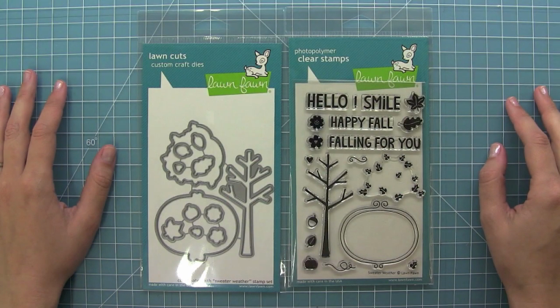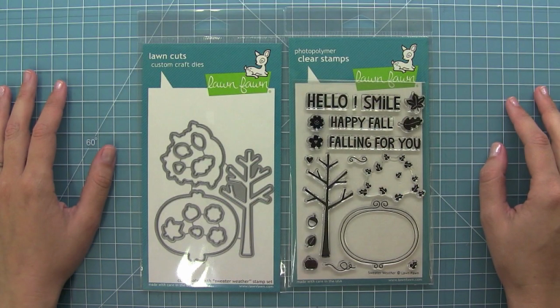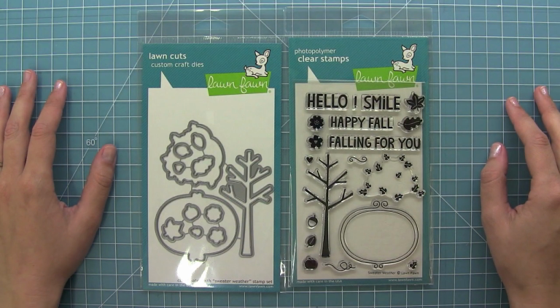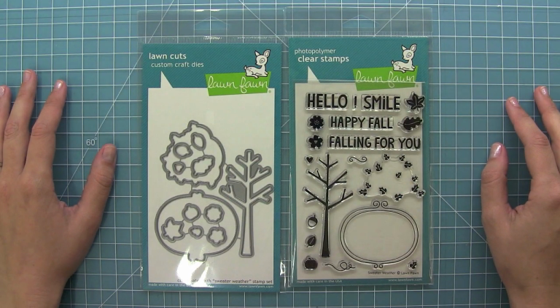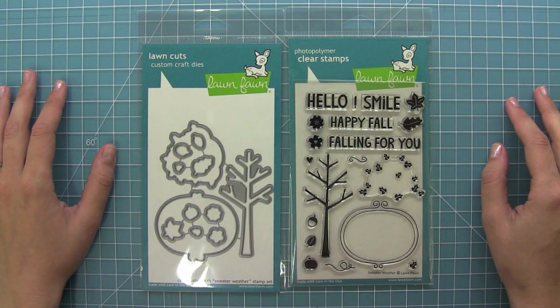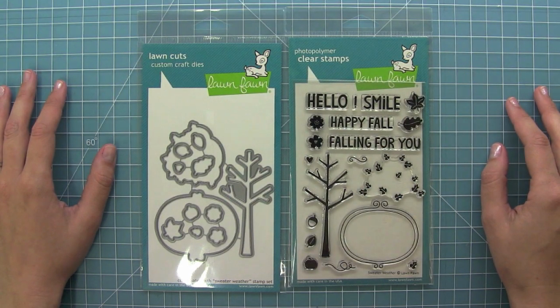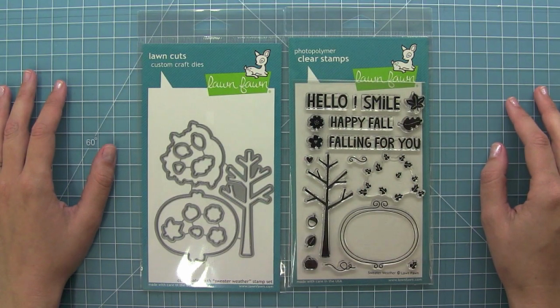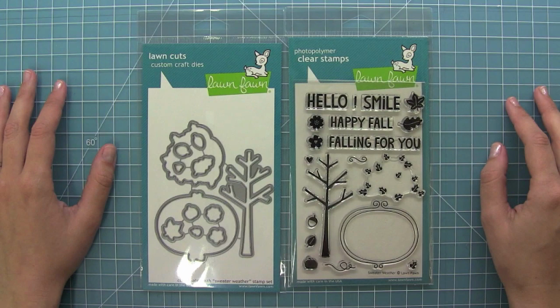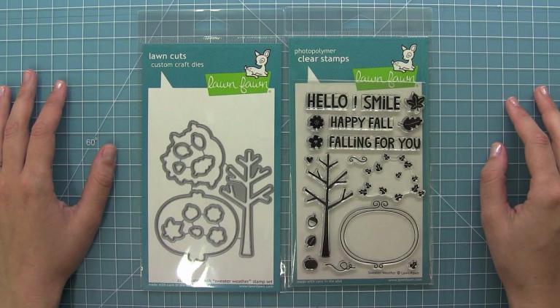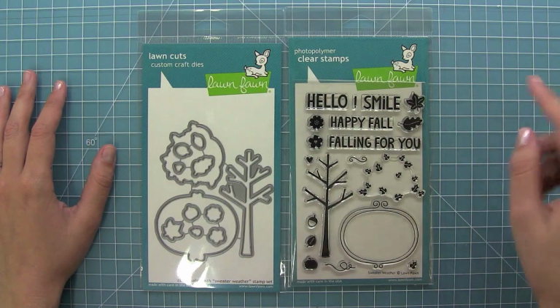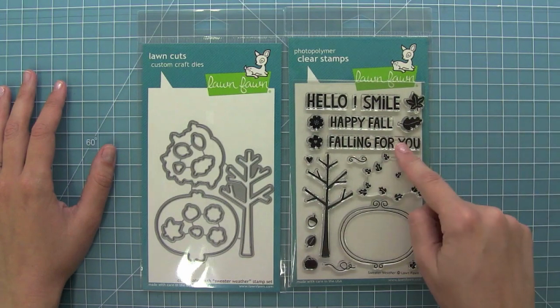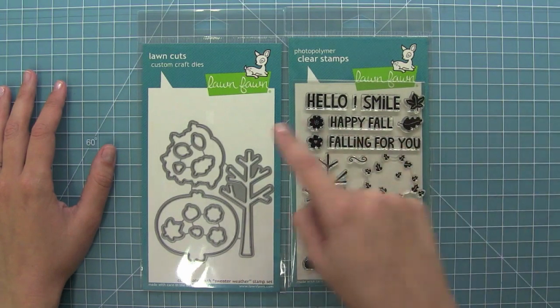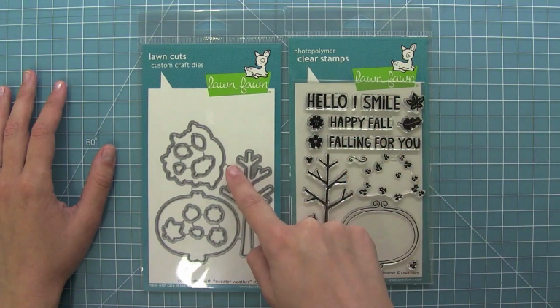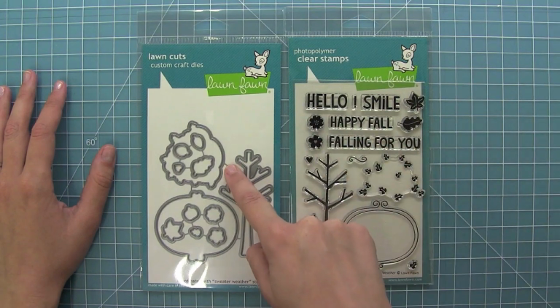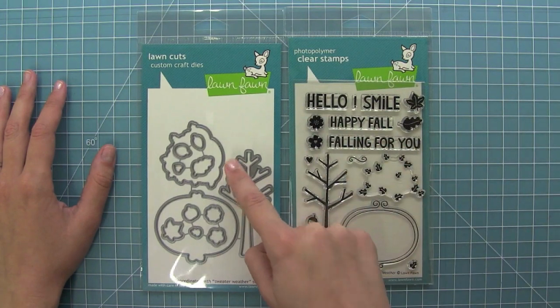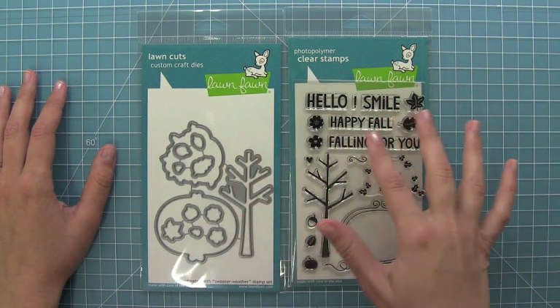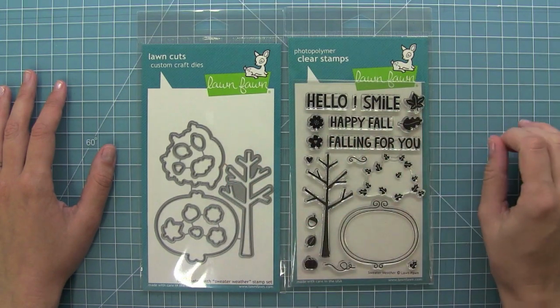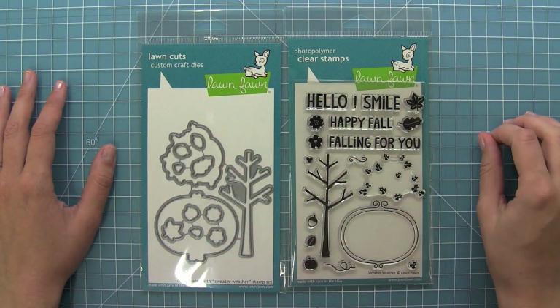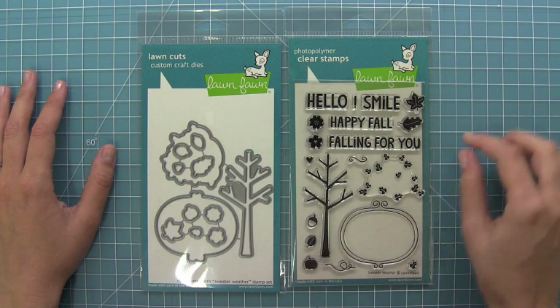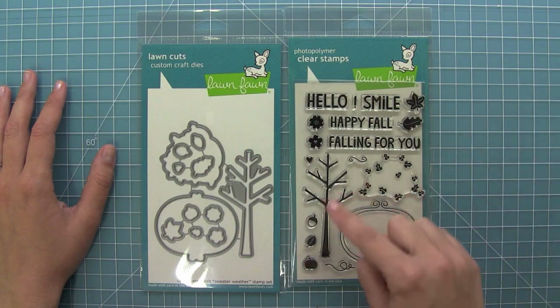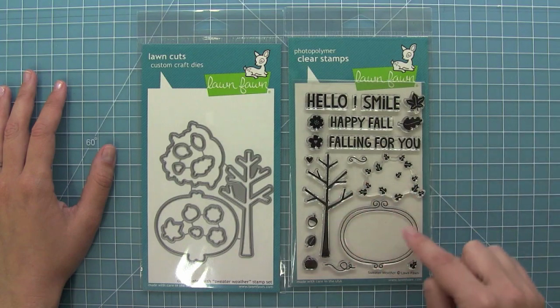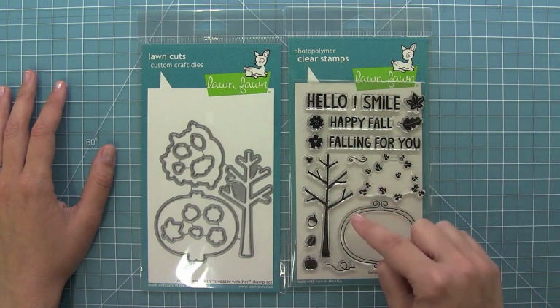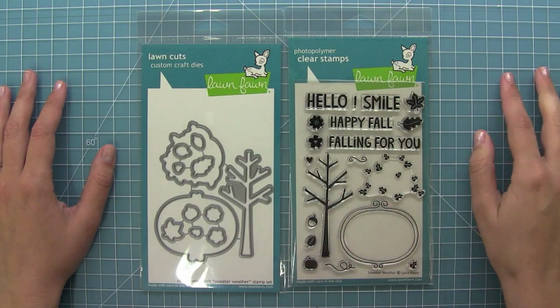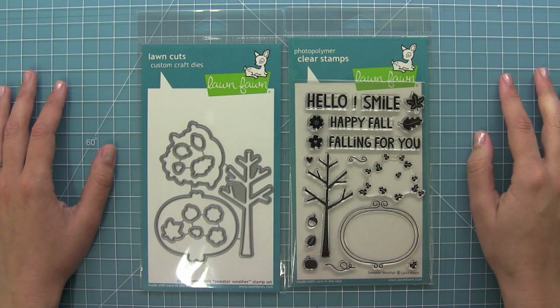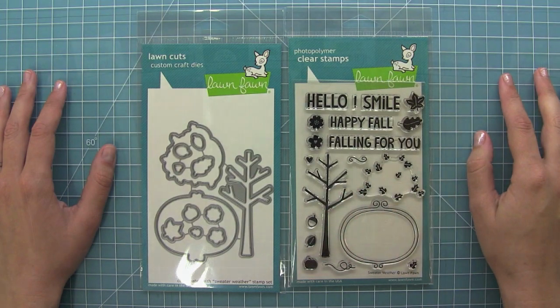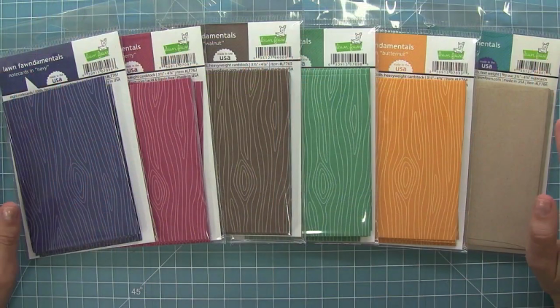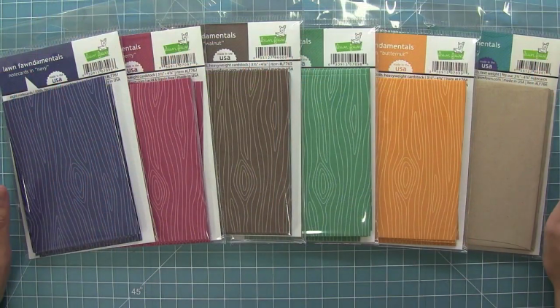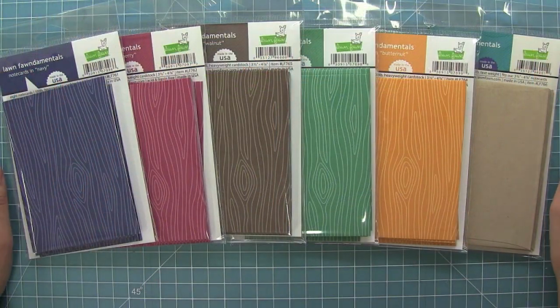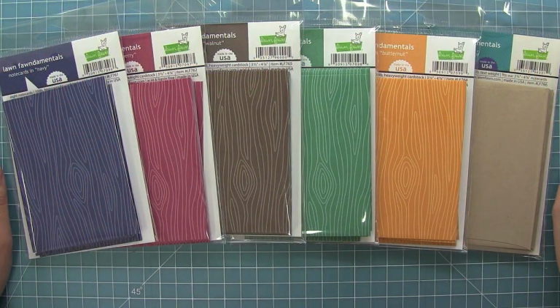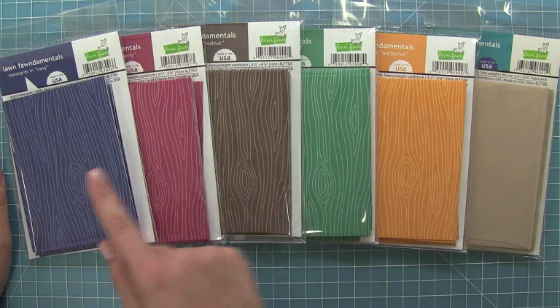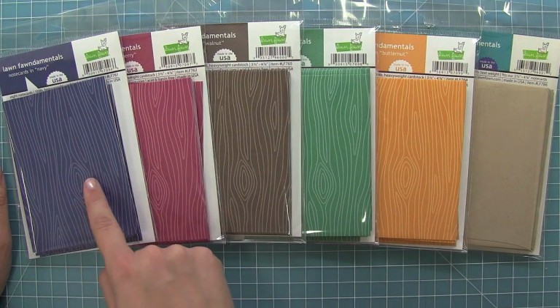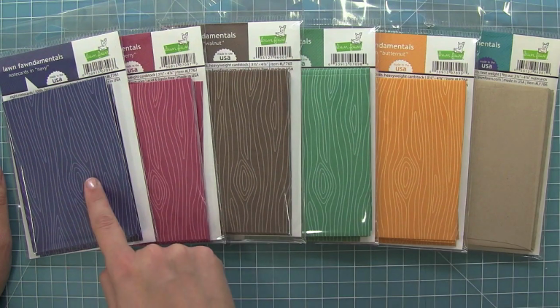Hello and welcome to another Lawn Fawn video. Today we are introducing our brand new set Sweater Weather and its coordinating dies. I love this set for fall and that label shape is awesome for so many things. We are also introducing our brand new wood grain note cards.